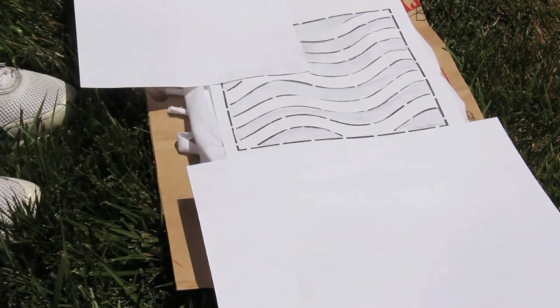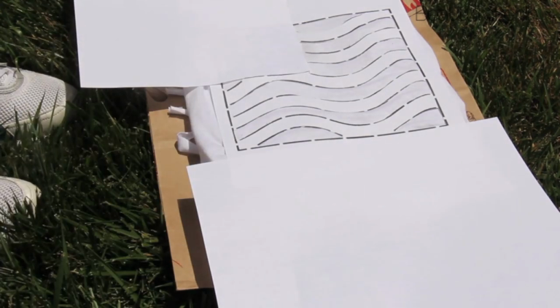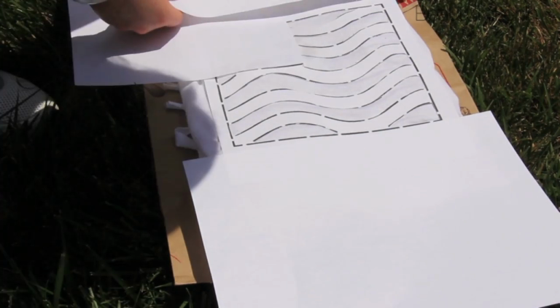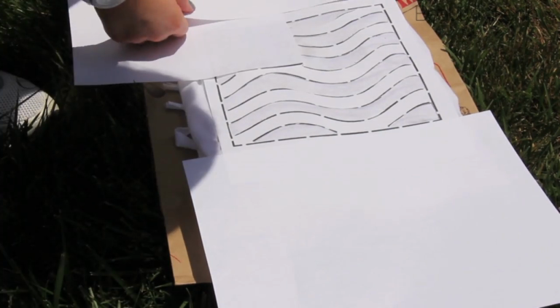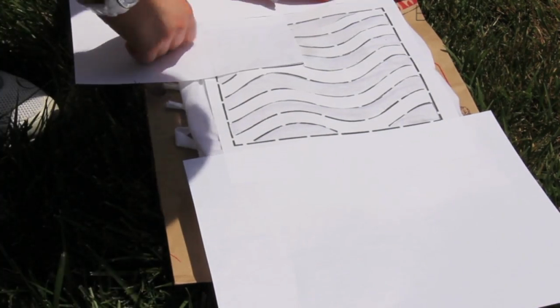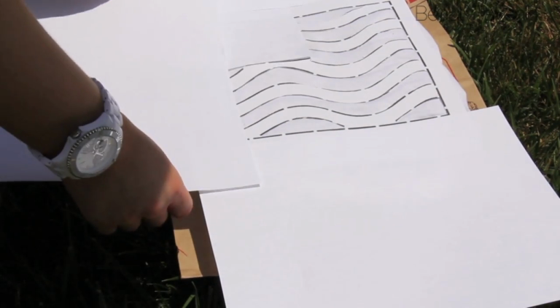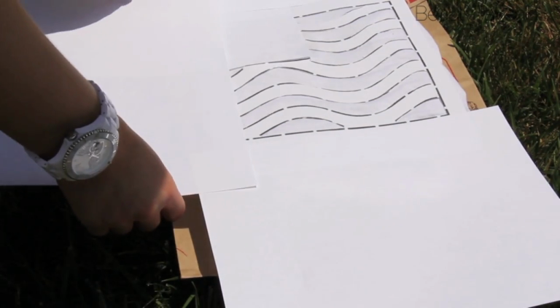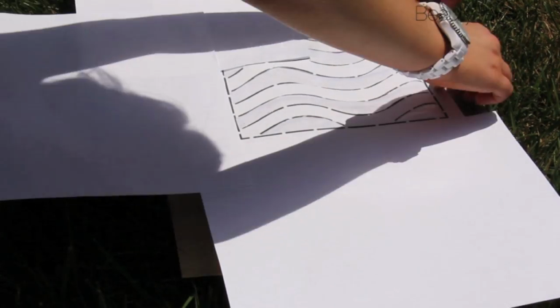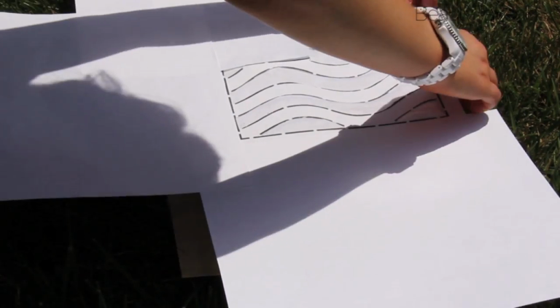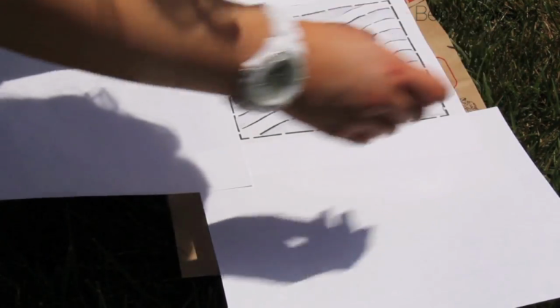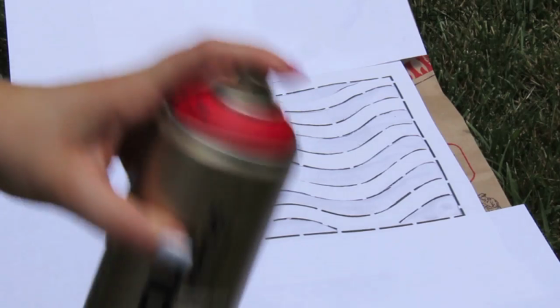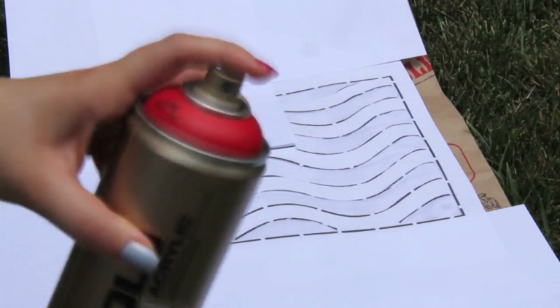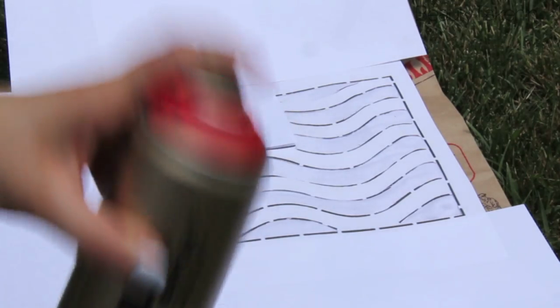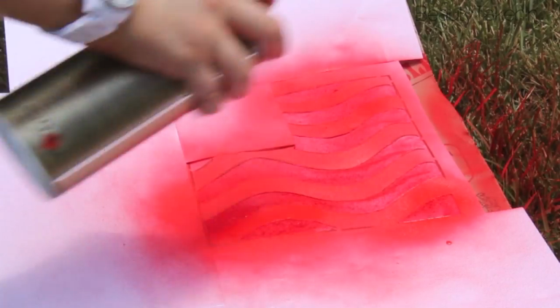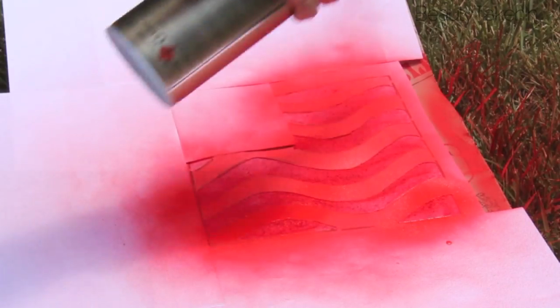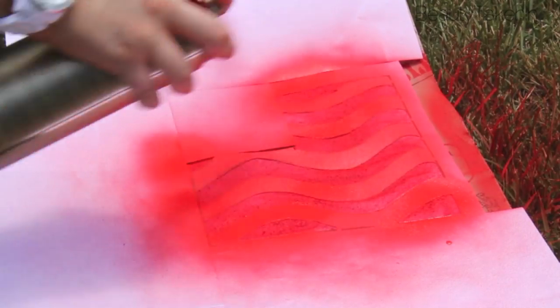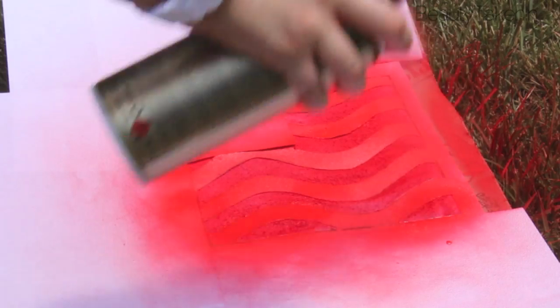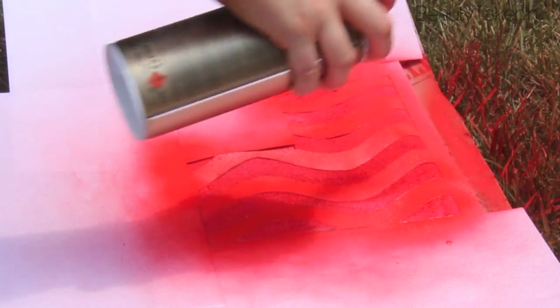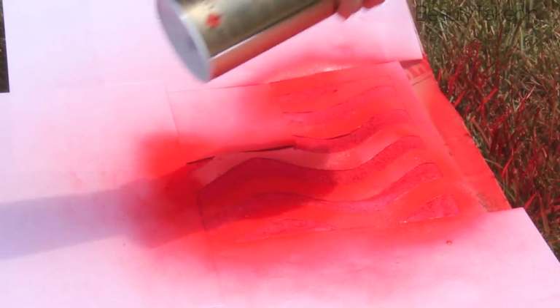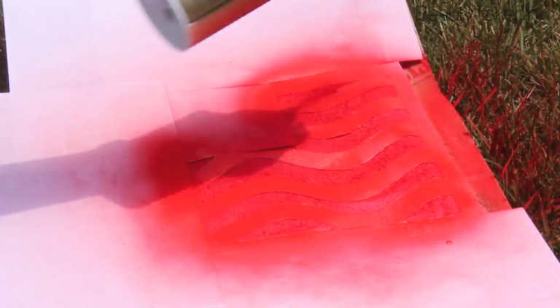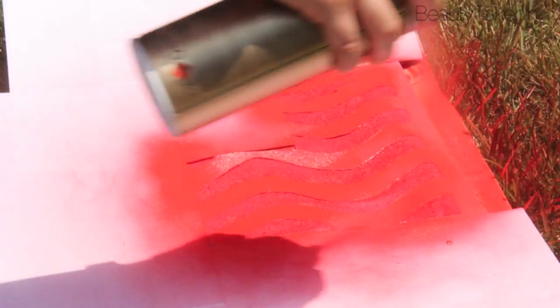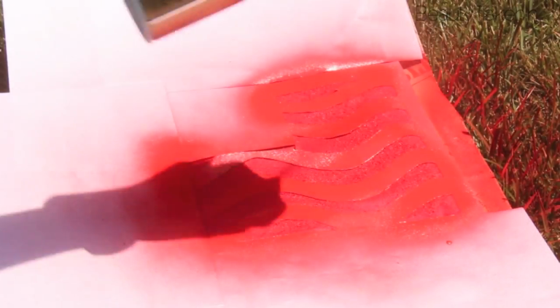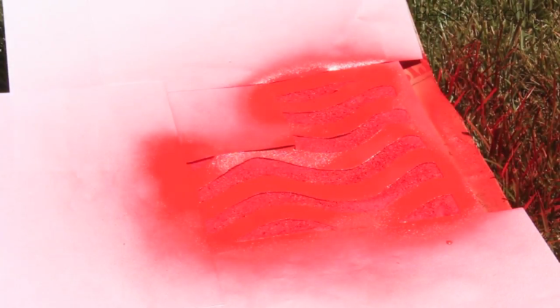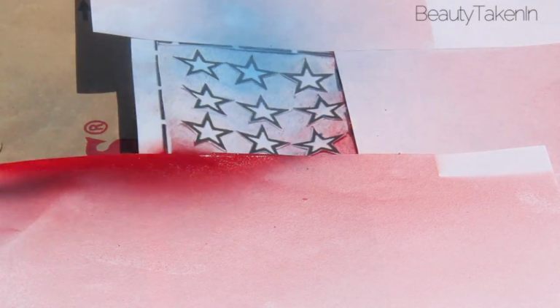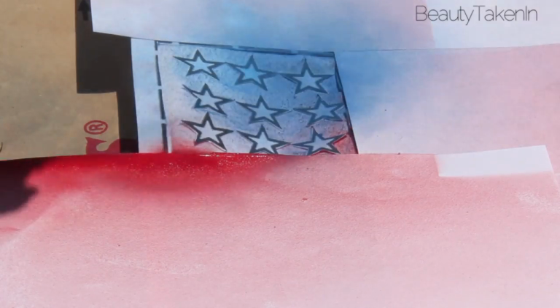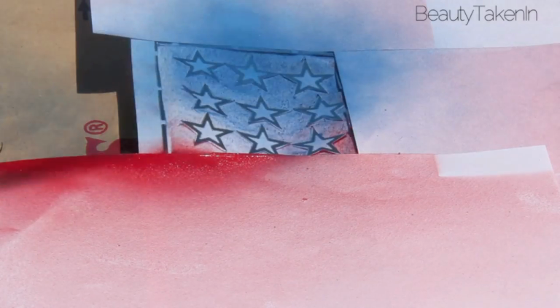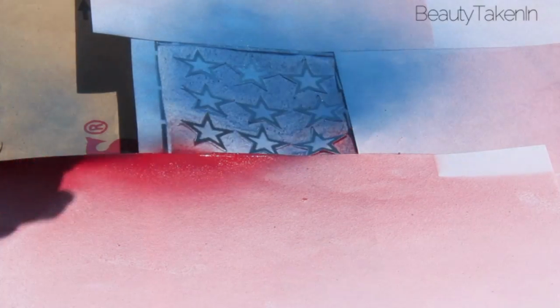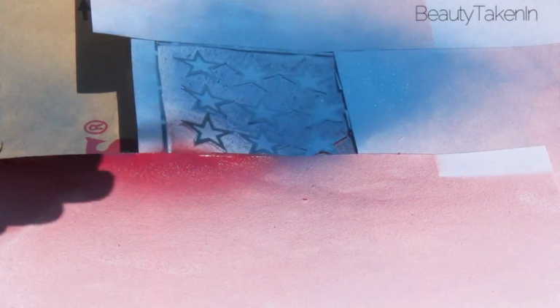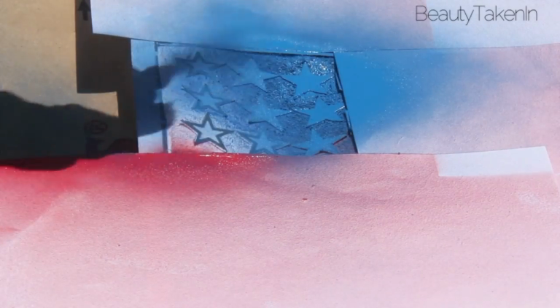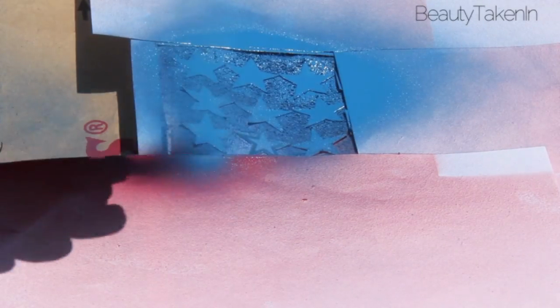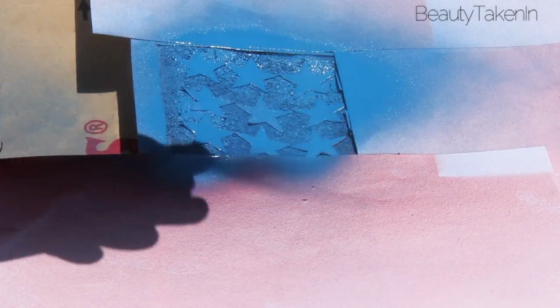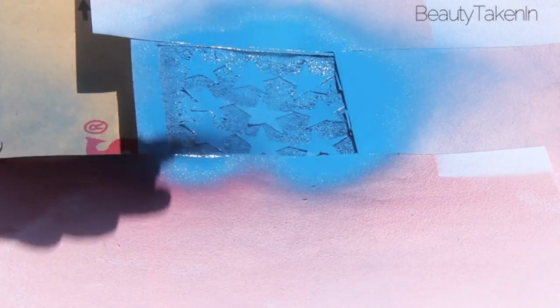I'm doing the spray painting outside because it can get messy. After I covered up where I'm going to spray the blue, I sprayed an opaque layer of red. Then I covered up the red and sprayed an opaque layer of blue.